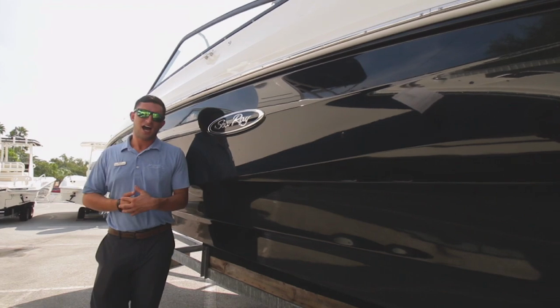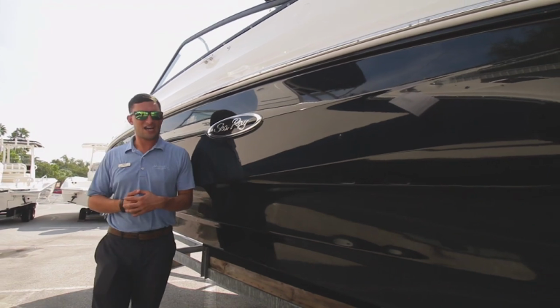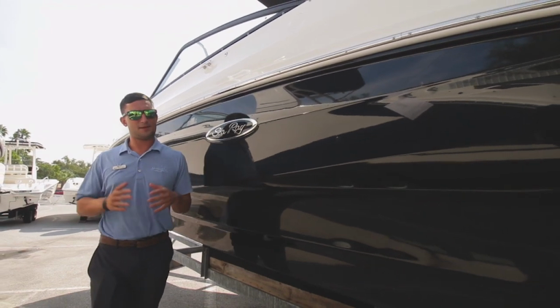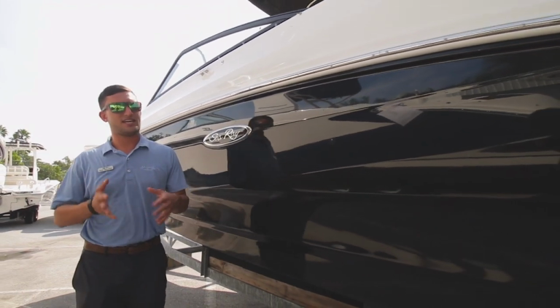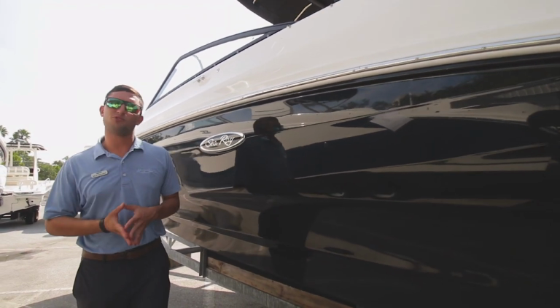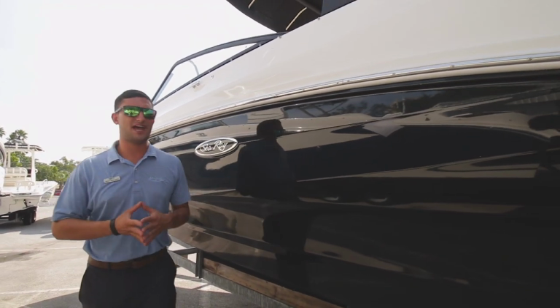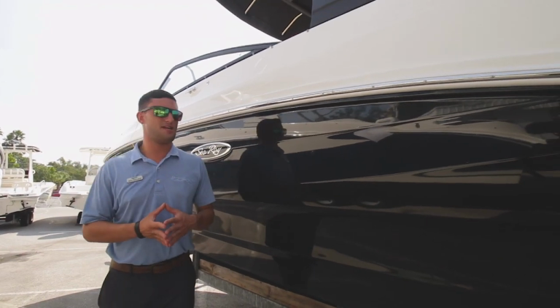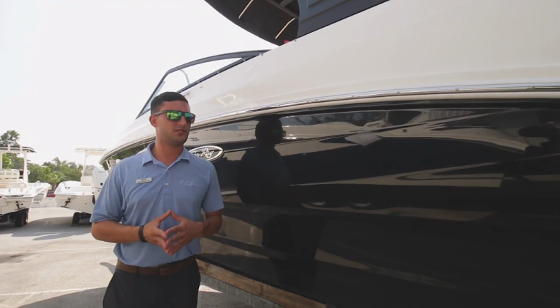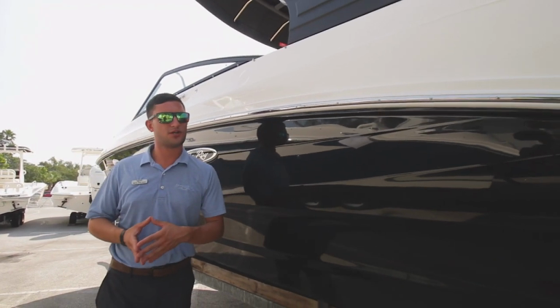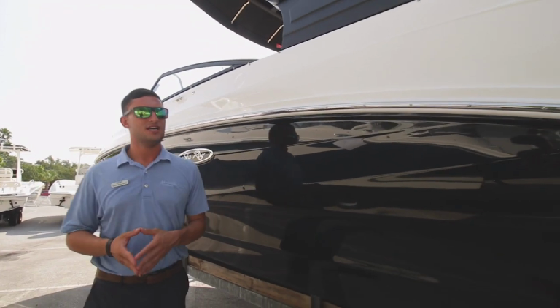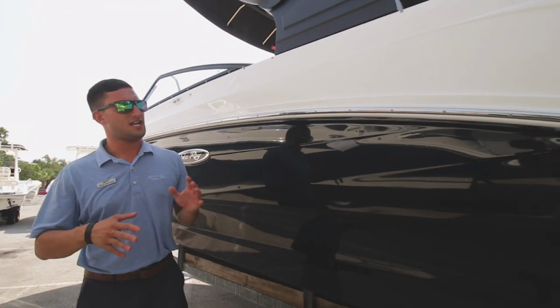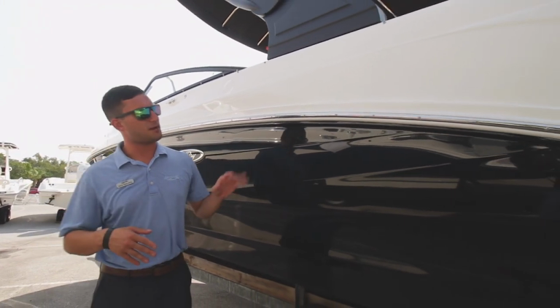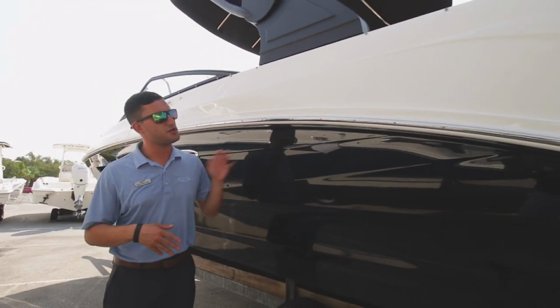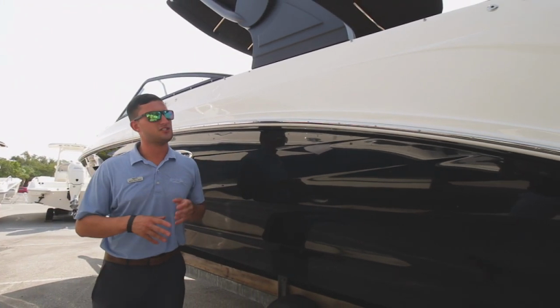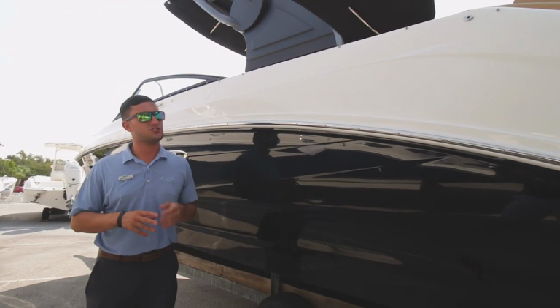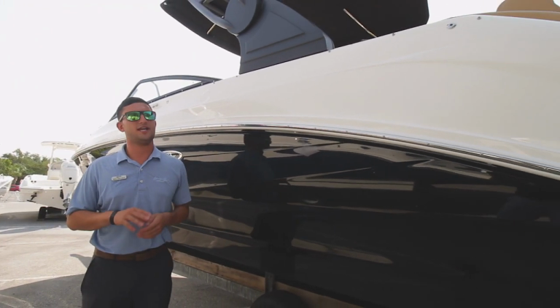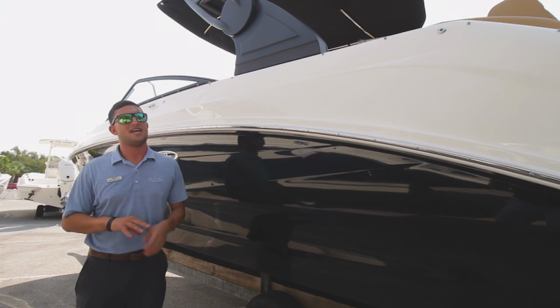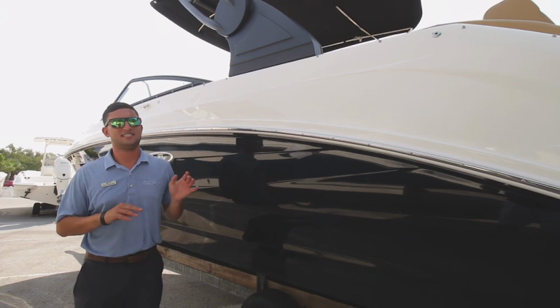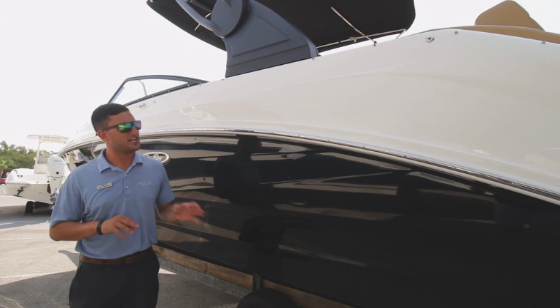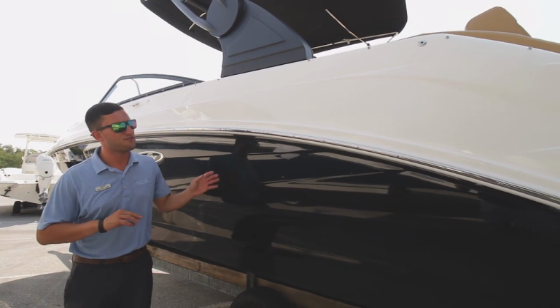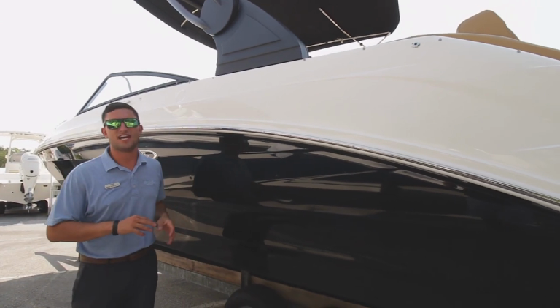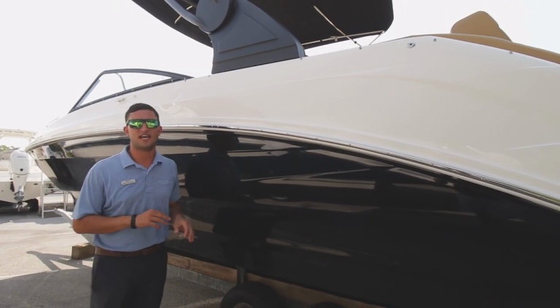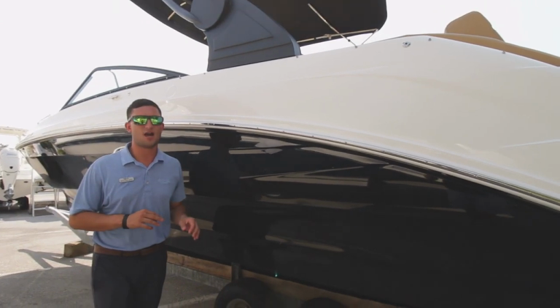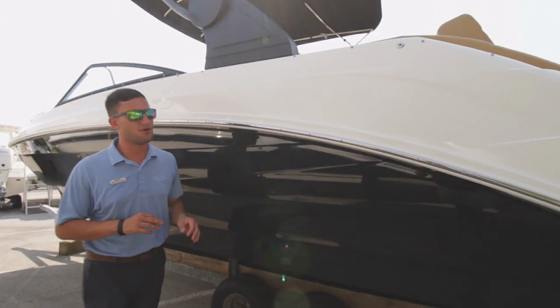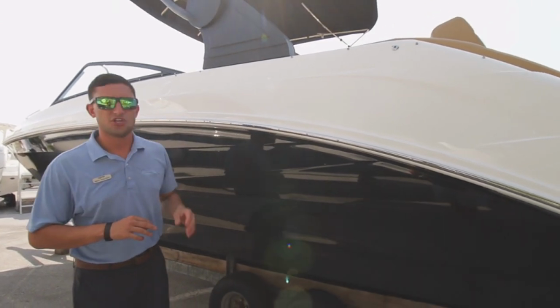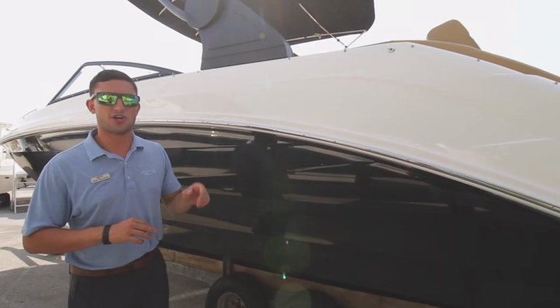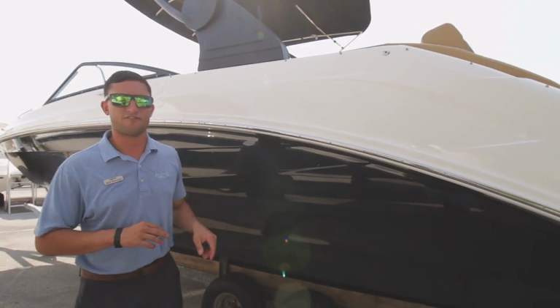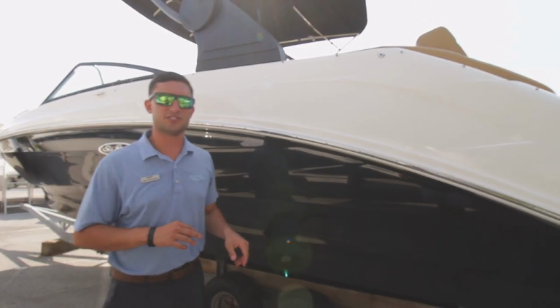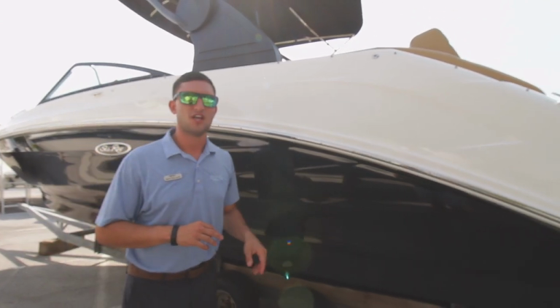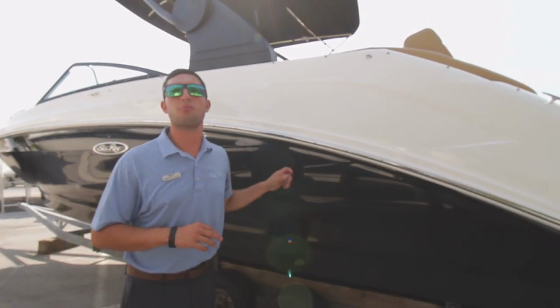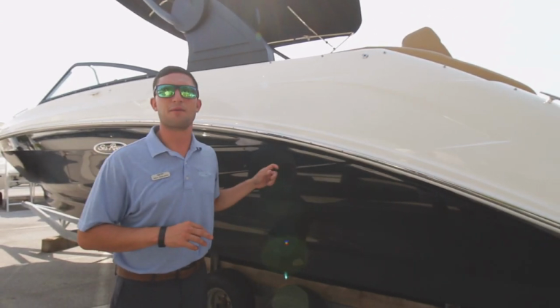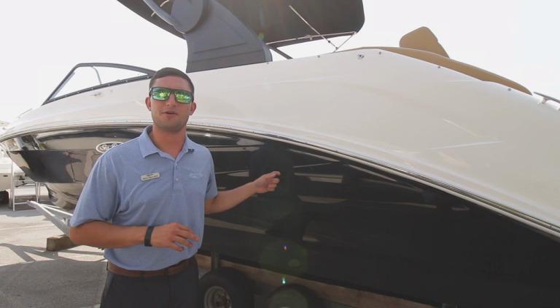Hi guys, Captain Nick here with MarineMax St. Petersburg. Today we got a brand new piece of inventory, a C-Ray 250 SDX outboard. You heard it here first — the Black Mamba. That's what I'm calling it.